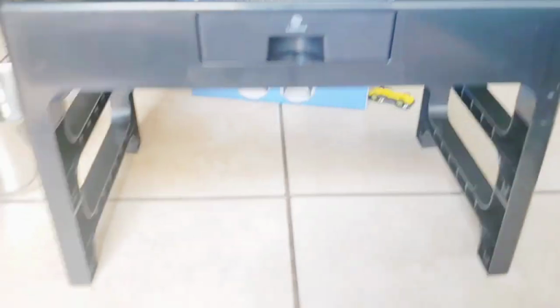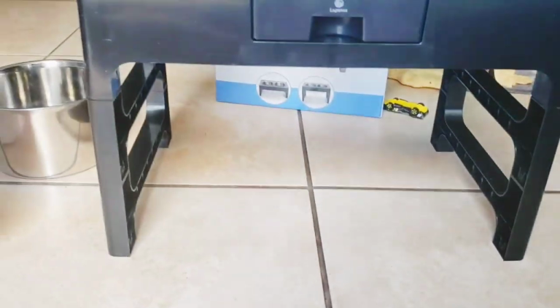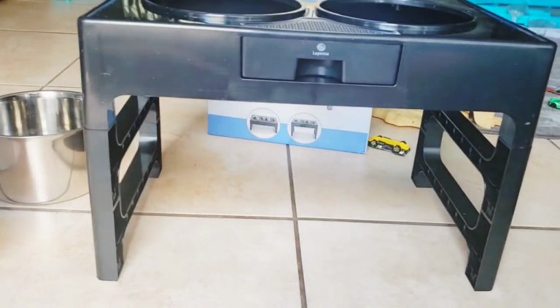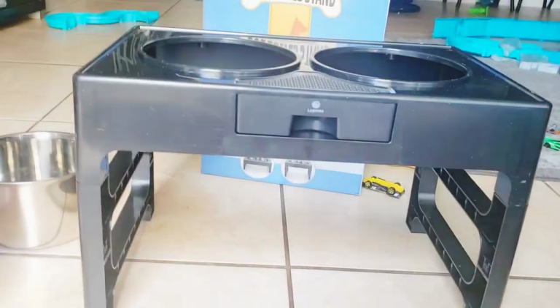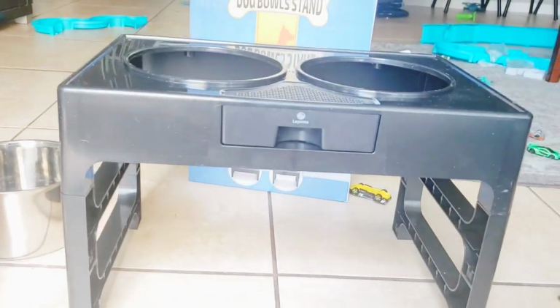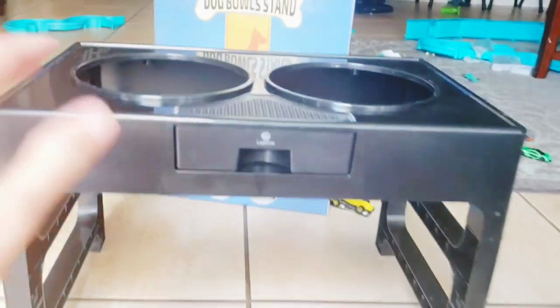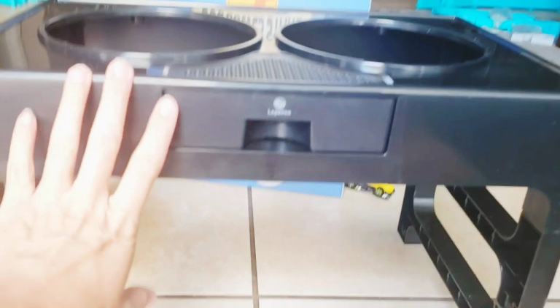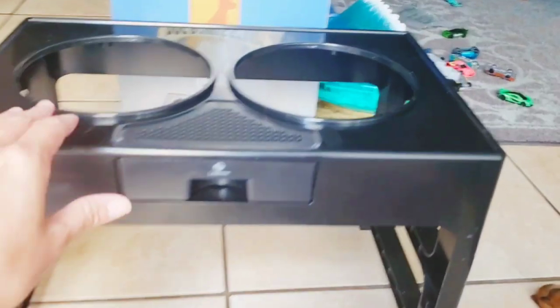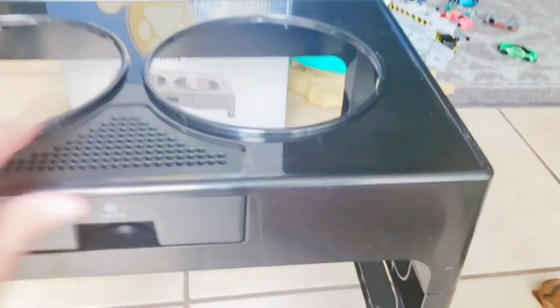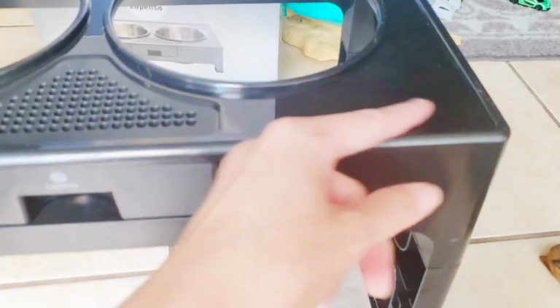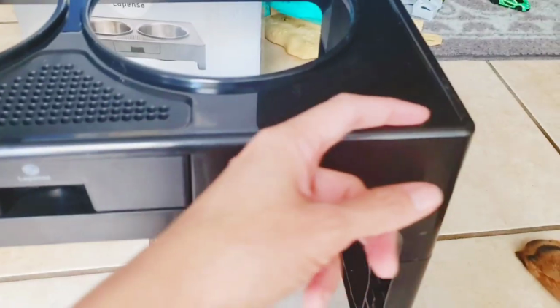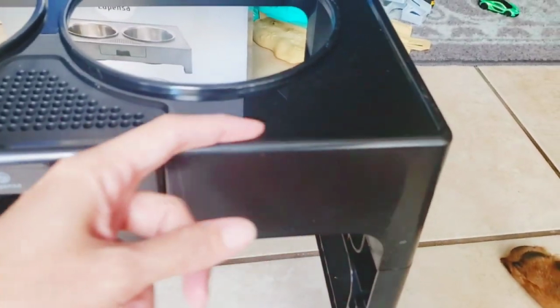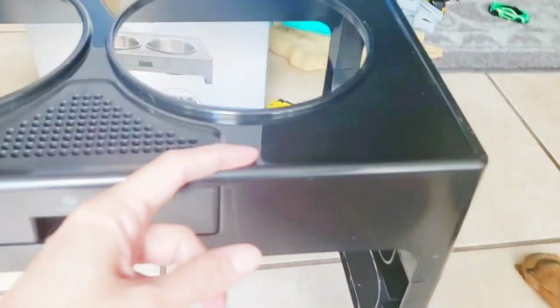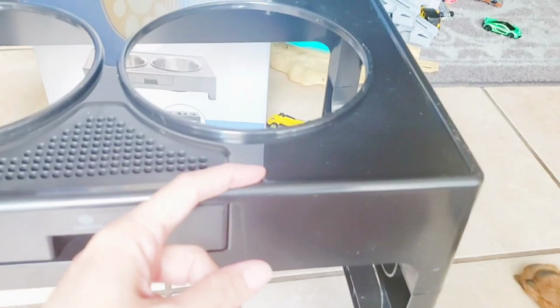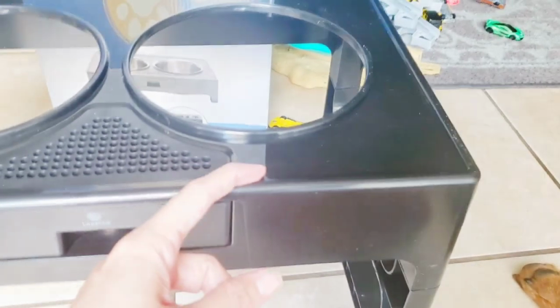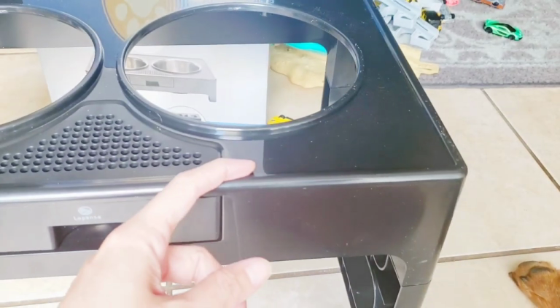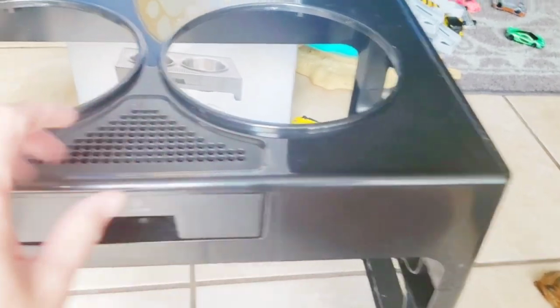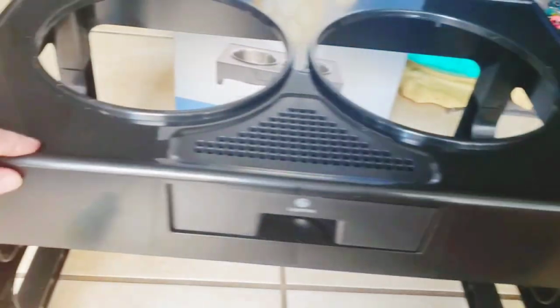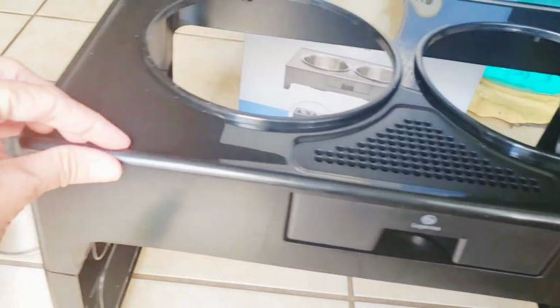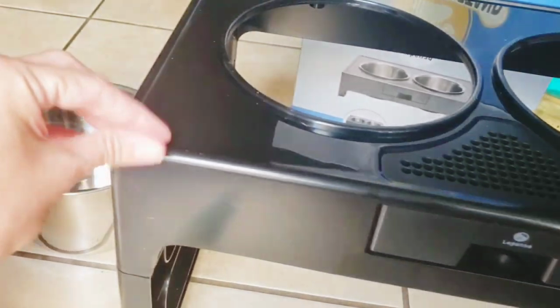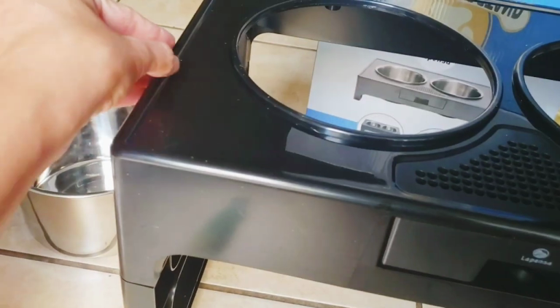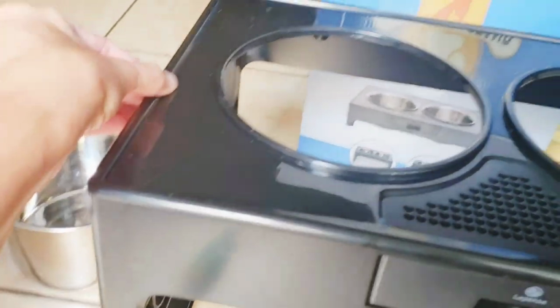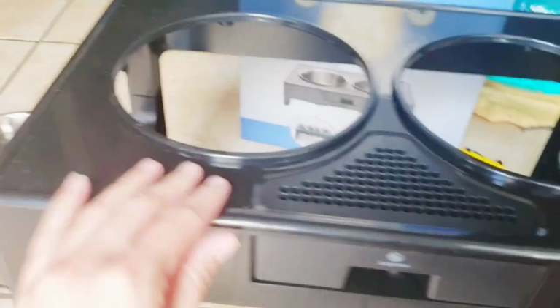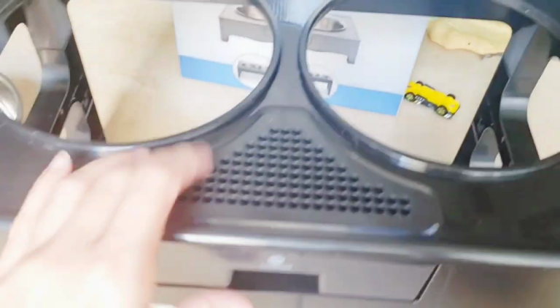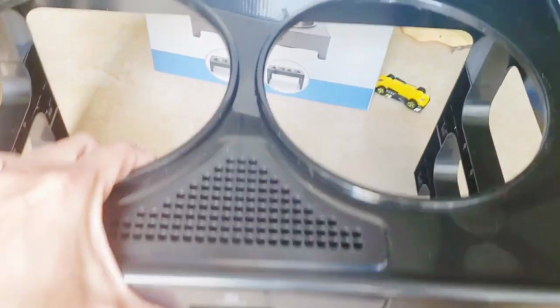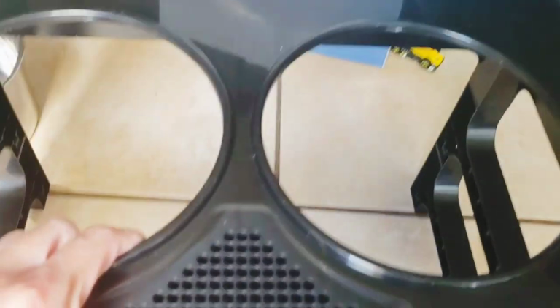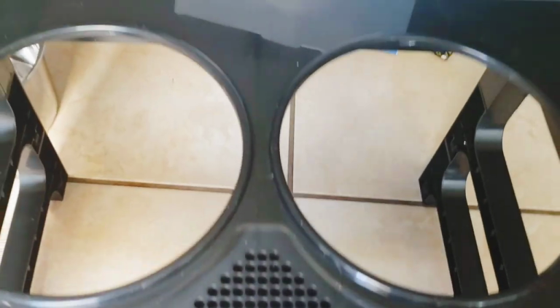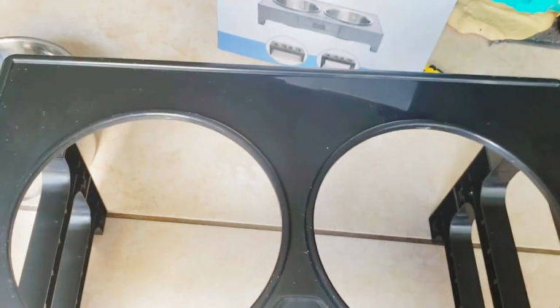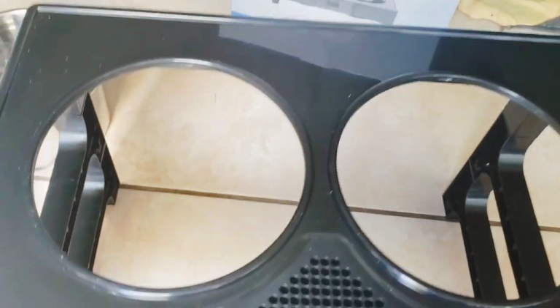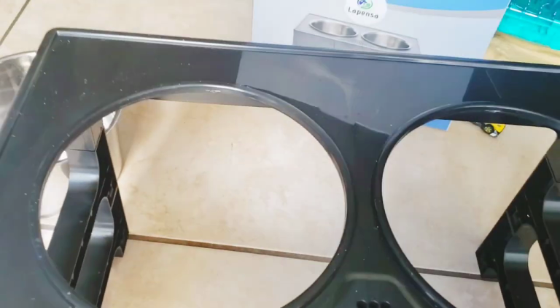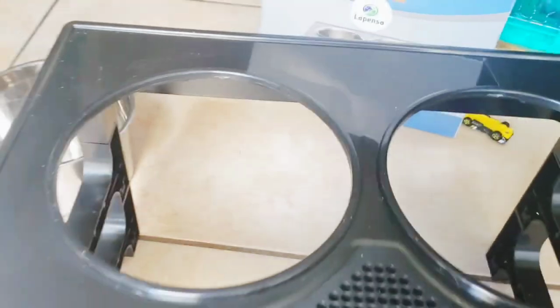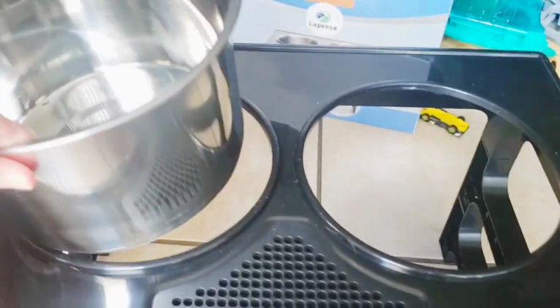I also forgot to mention it has this little lip around all the sides so that if you have any spills, it won't just waterfall over the sides — that's really nice.